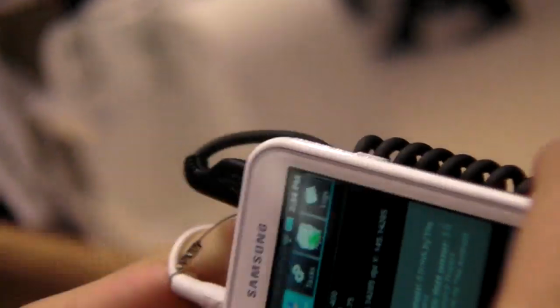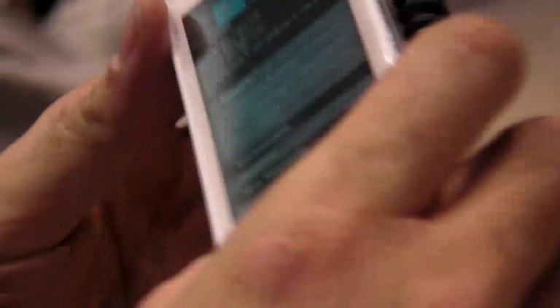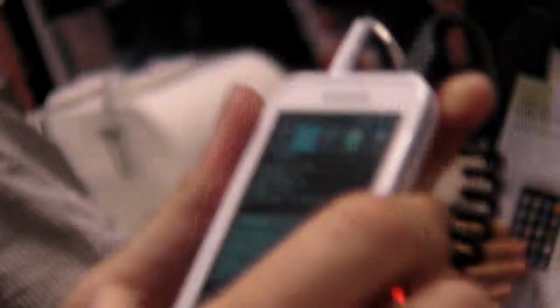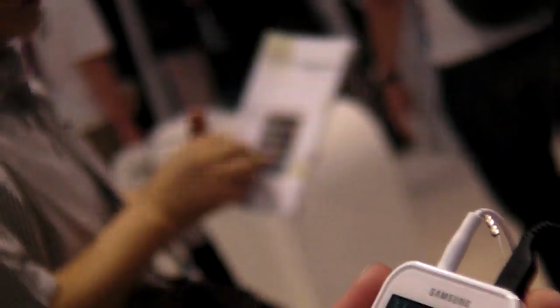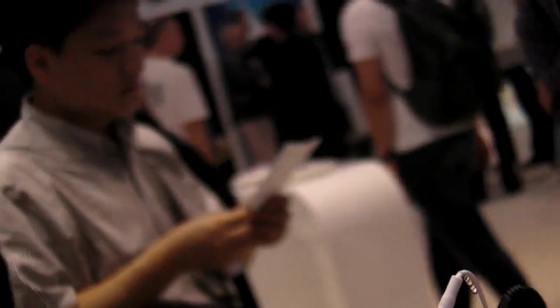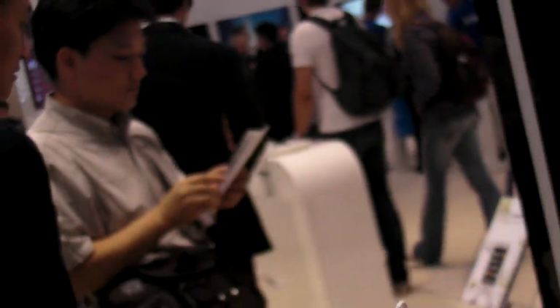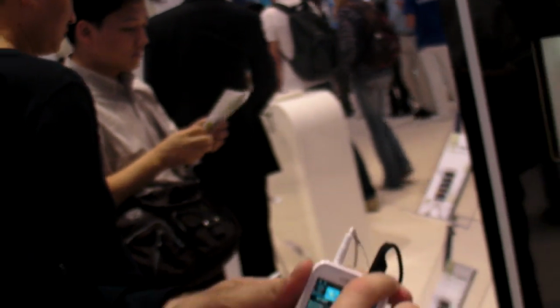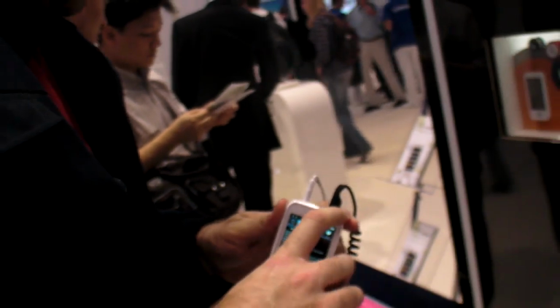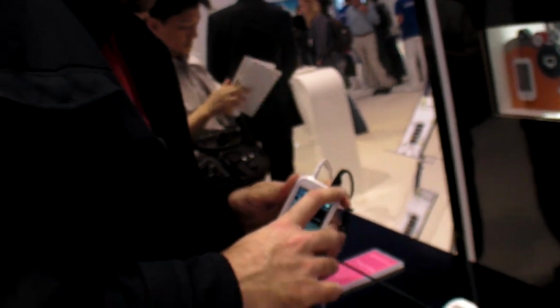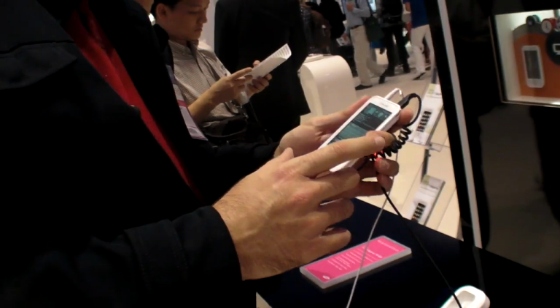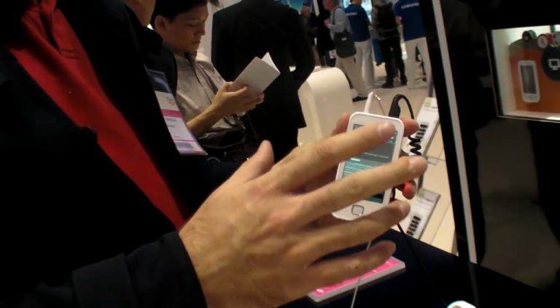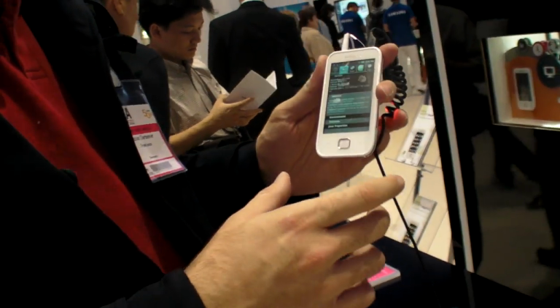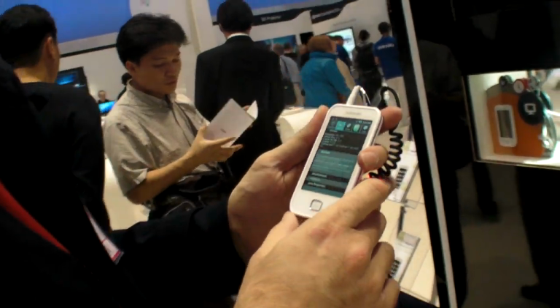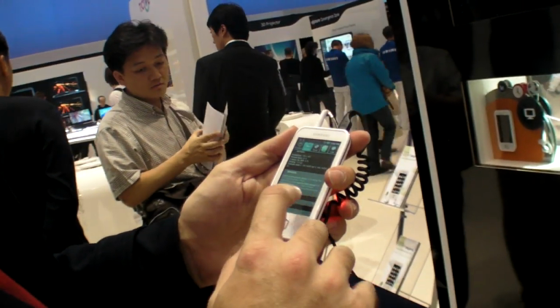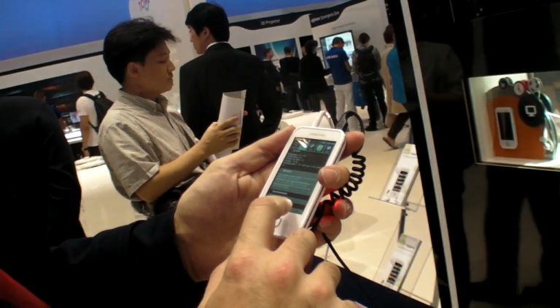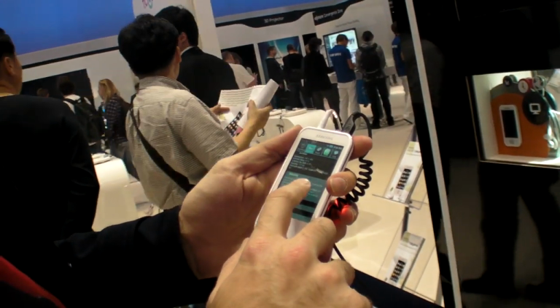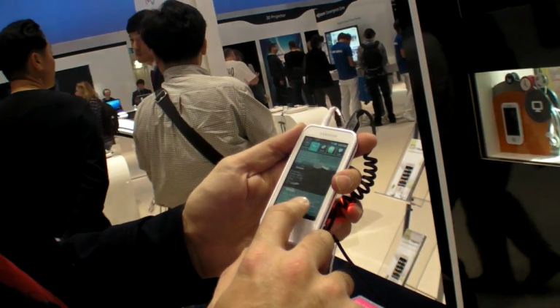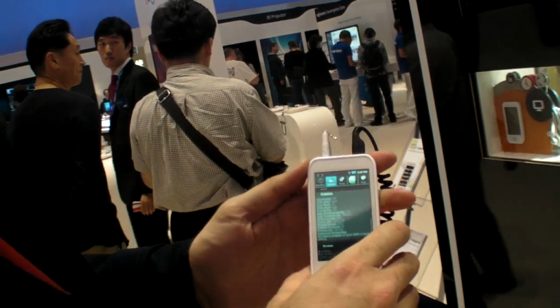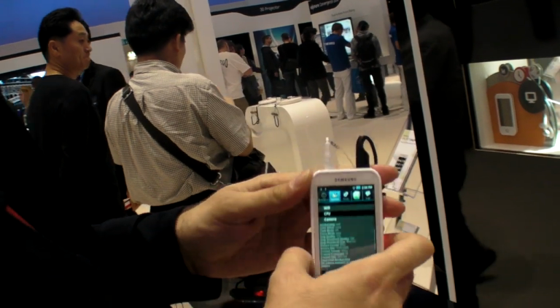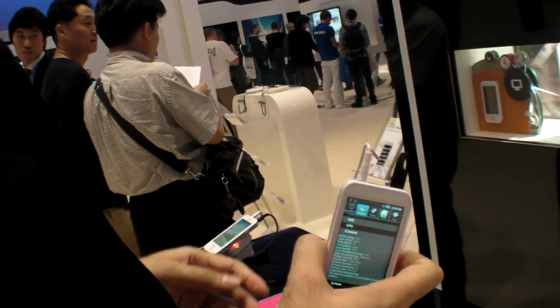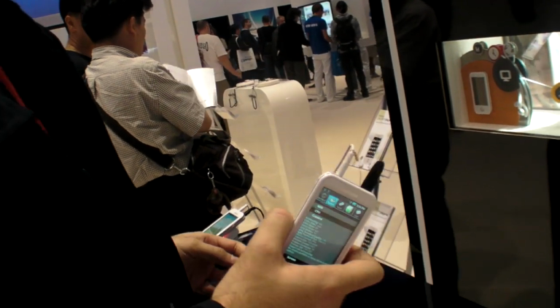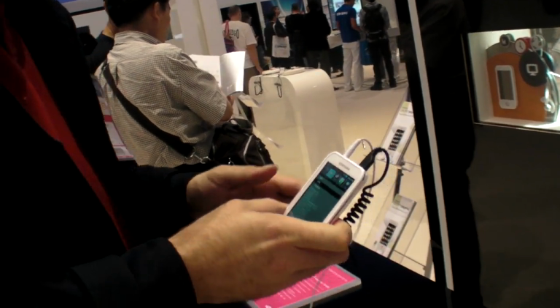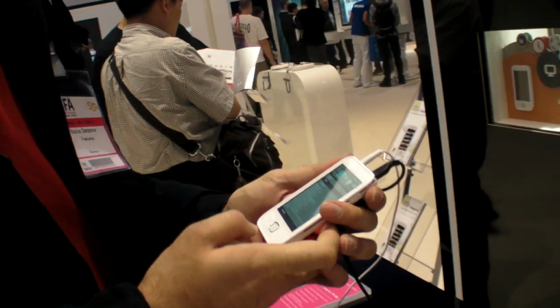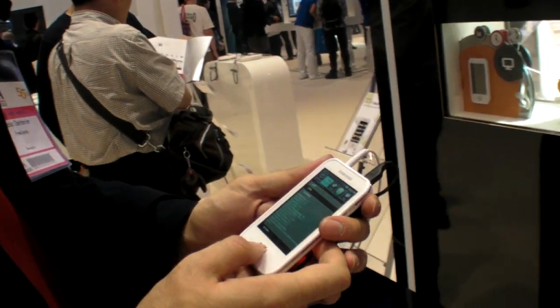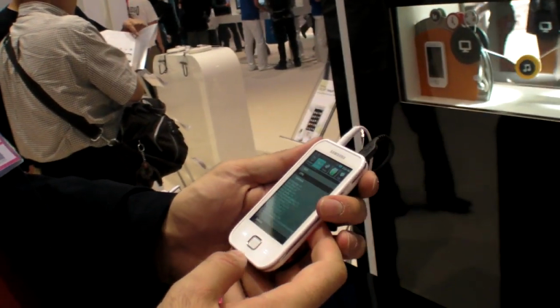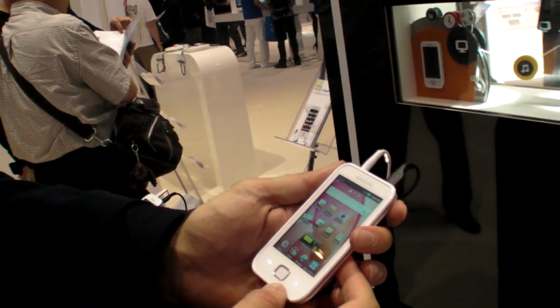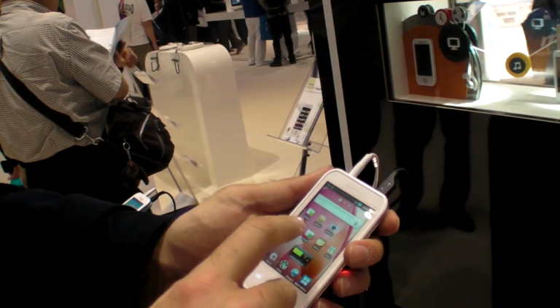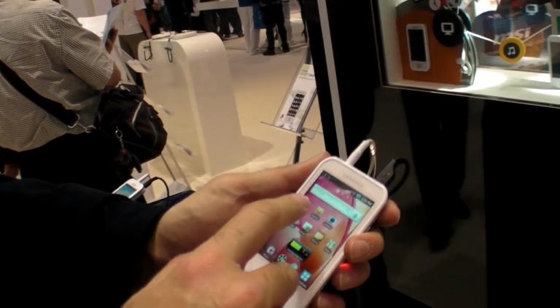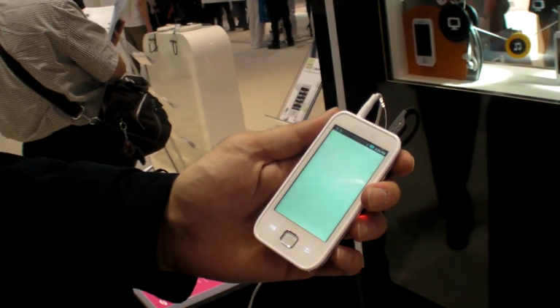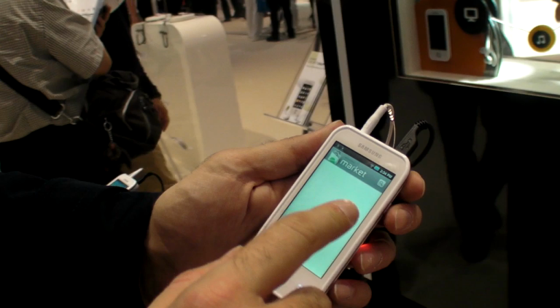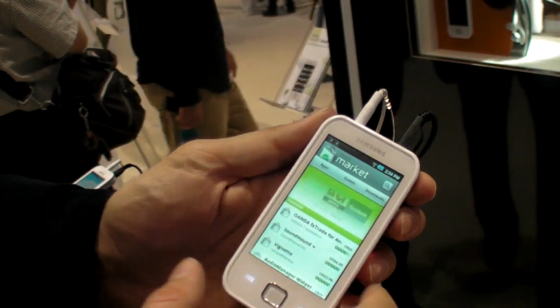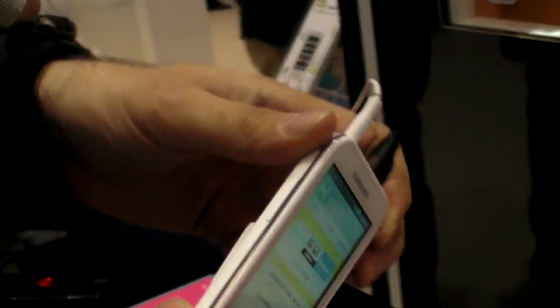The screen is probably around 3.2 inches. It has the Google Marketplace — if you go here, you can see there's a full Google Marketplace preloaded on the device.